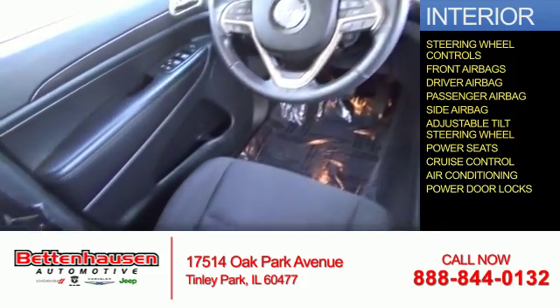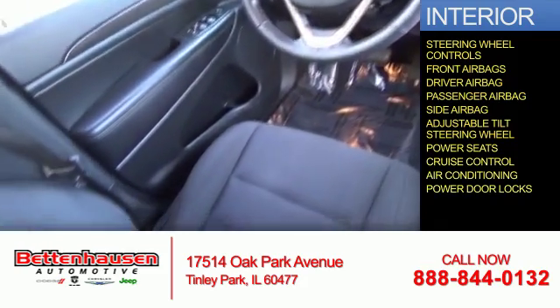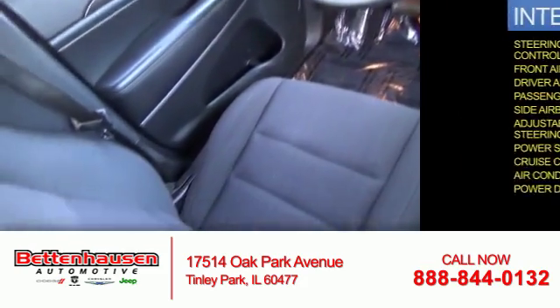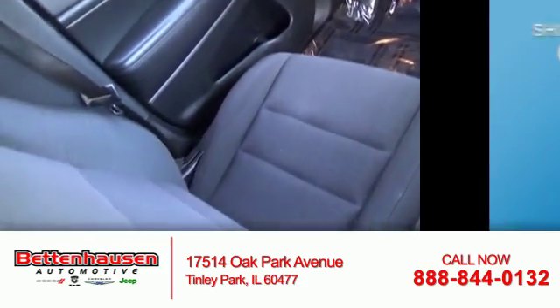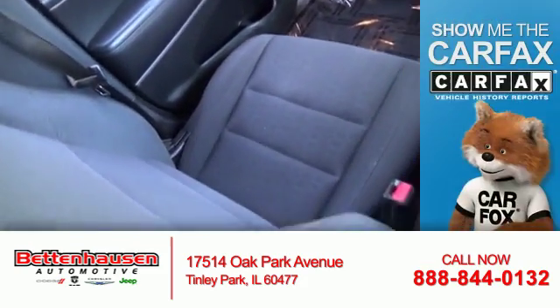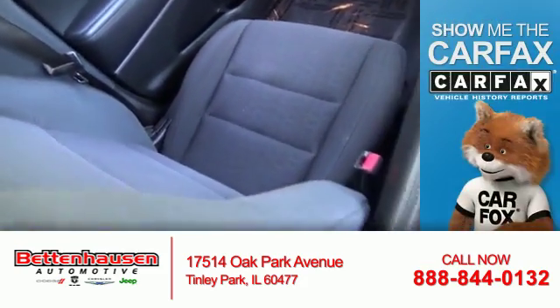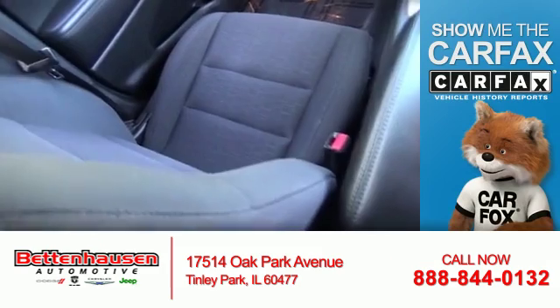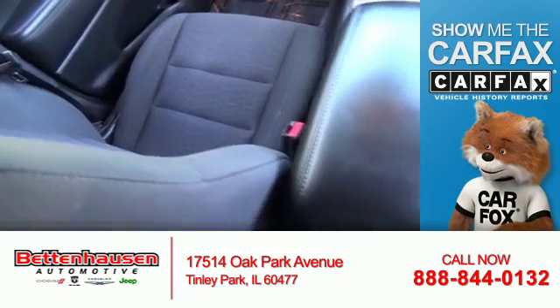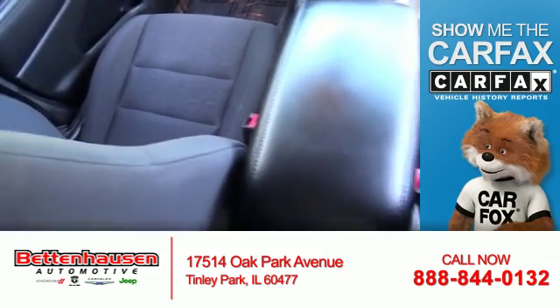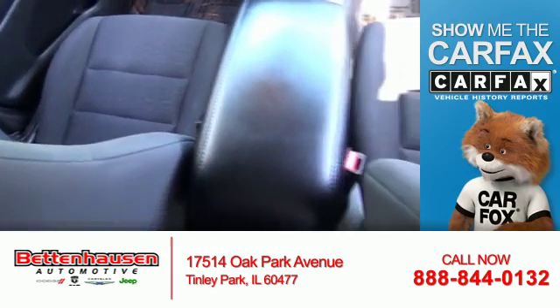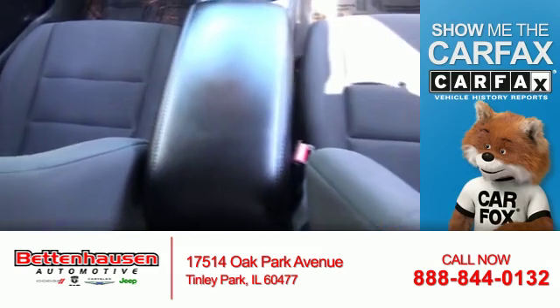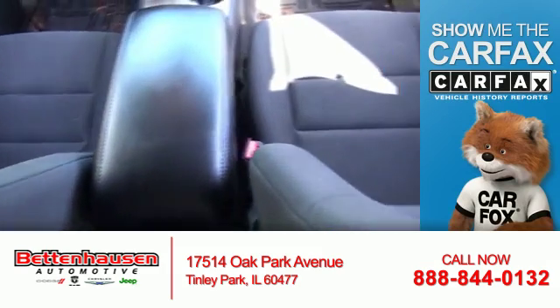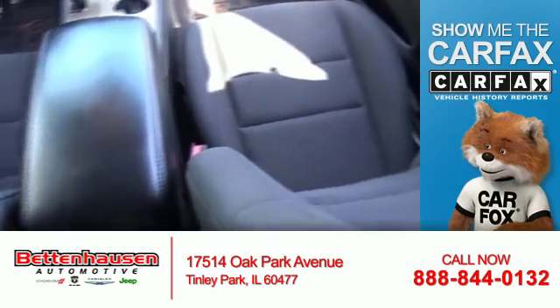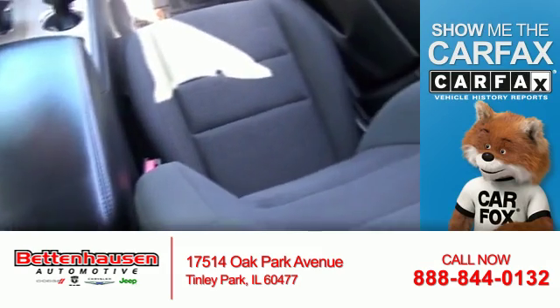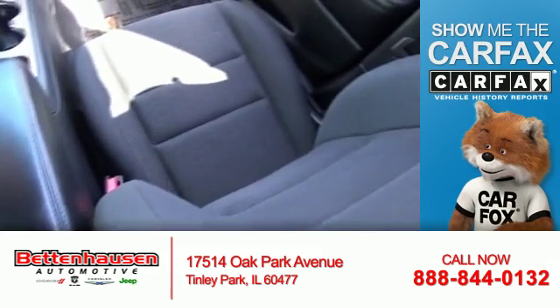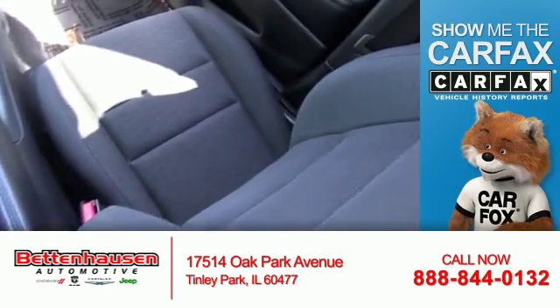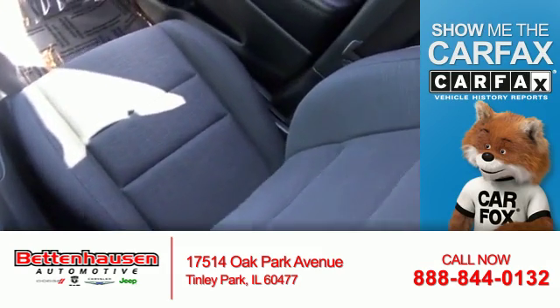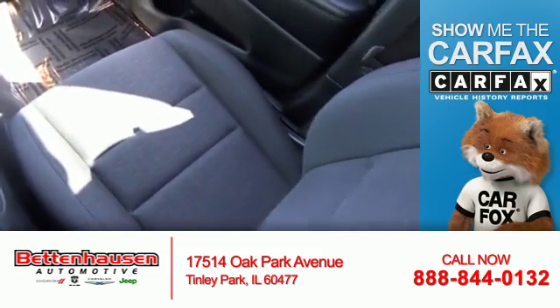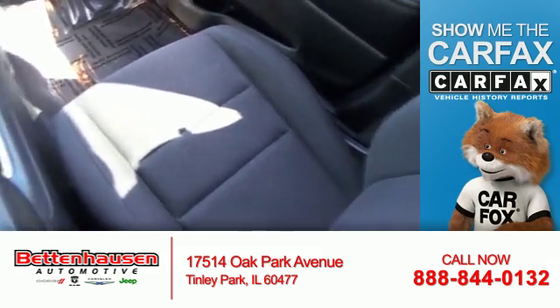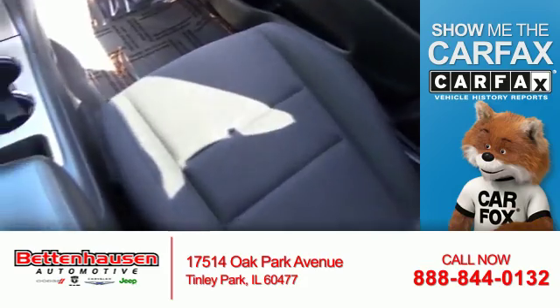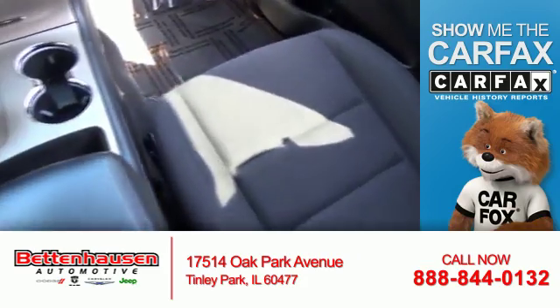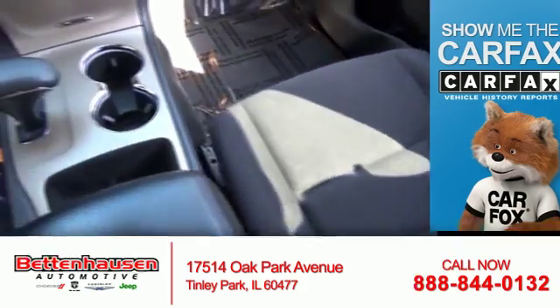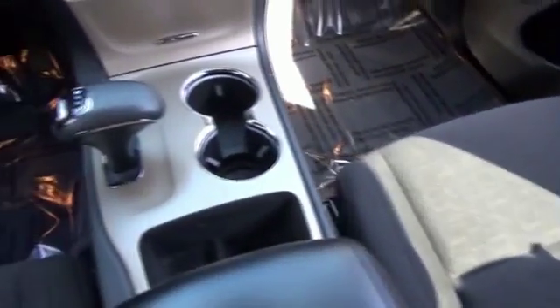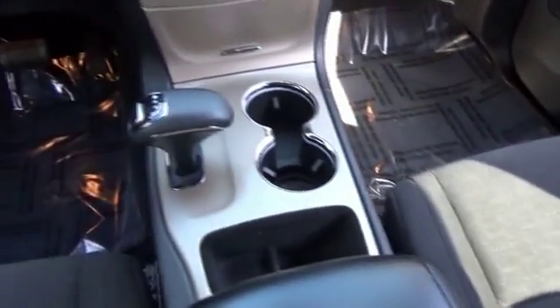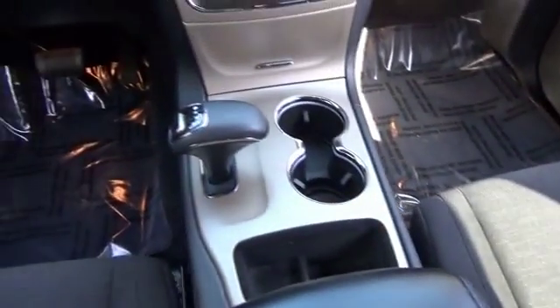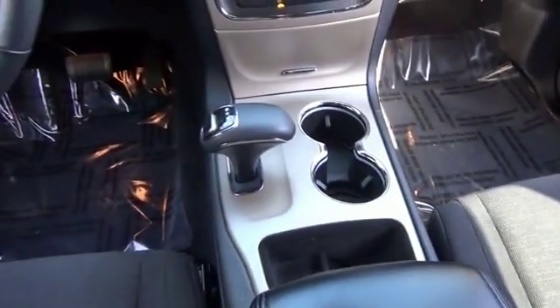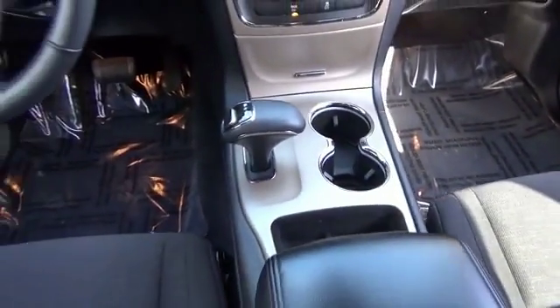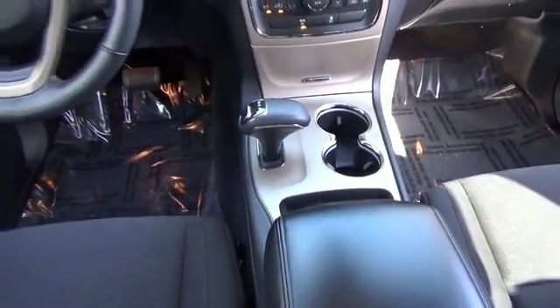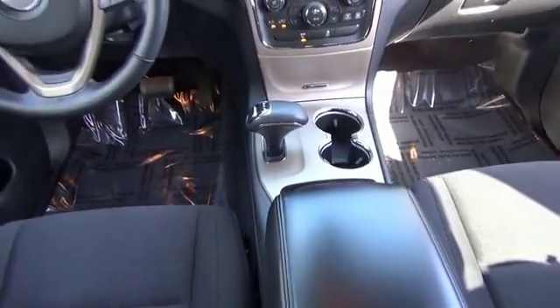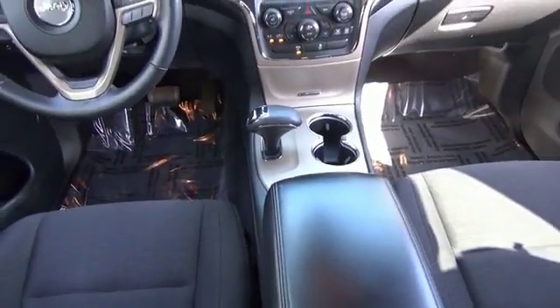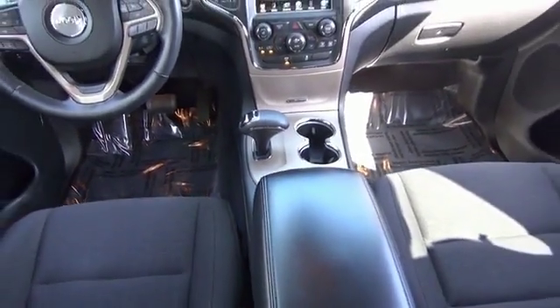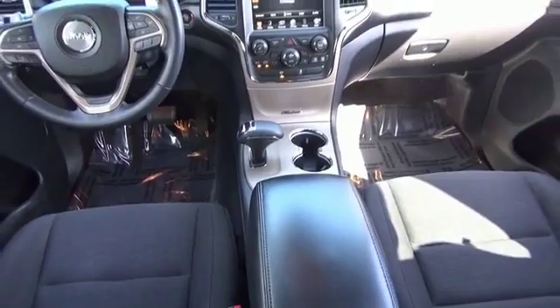Power door locks. Rest easy knowing this vehicle comes with a Carfax Vehicle History Report from Carfax, the most trusted provider of vehicle history information. Great quality at a great price. Call or click to contact us today.